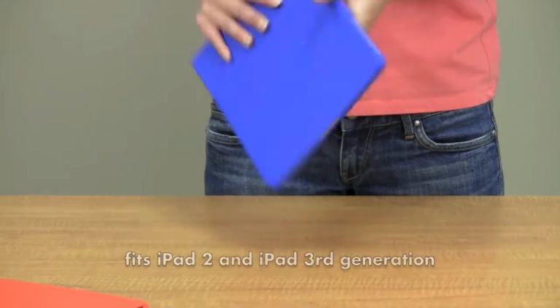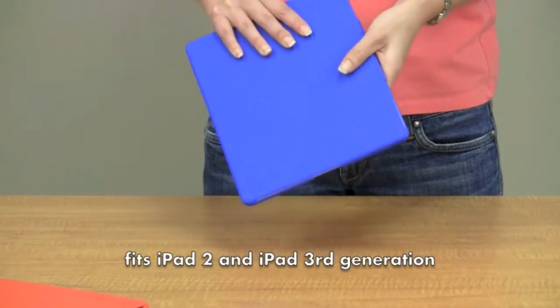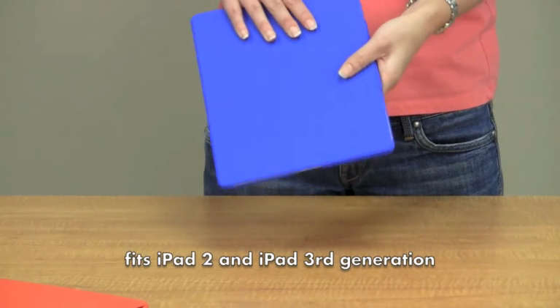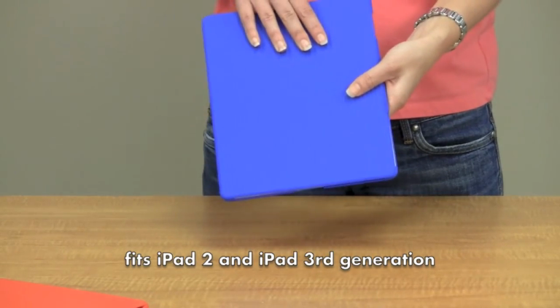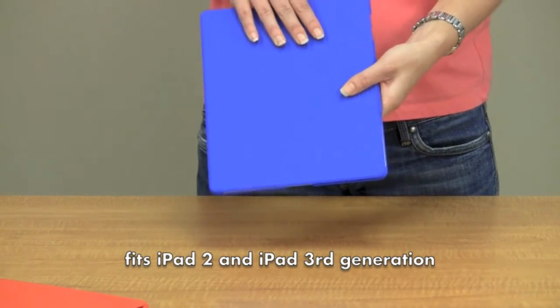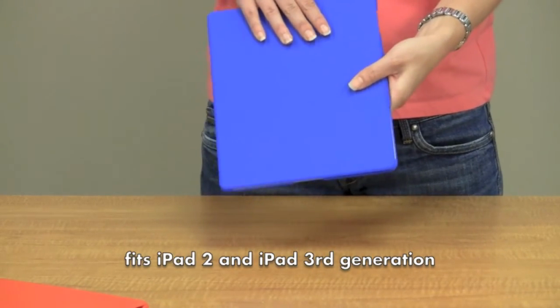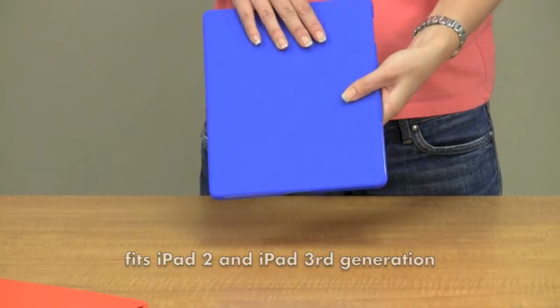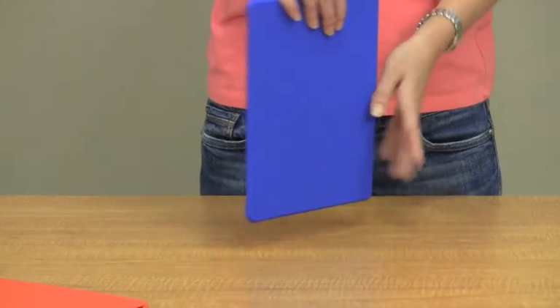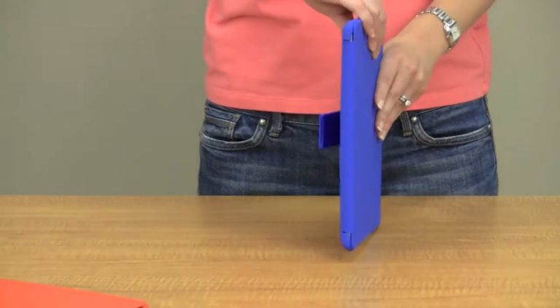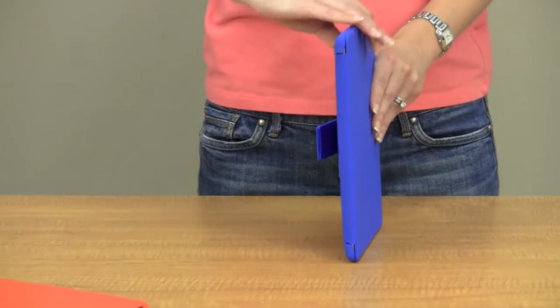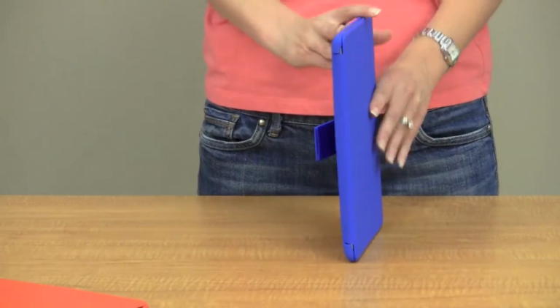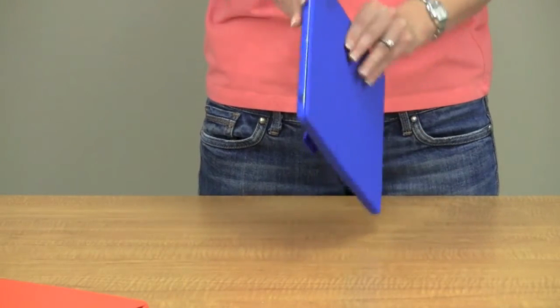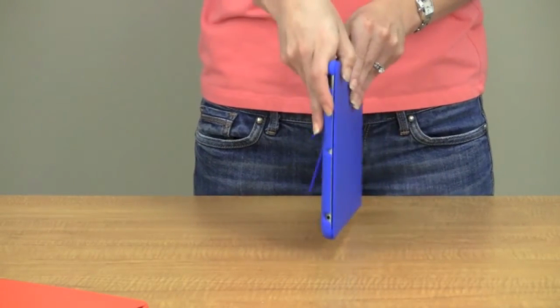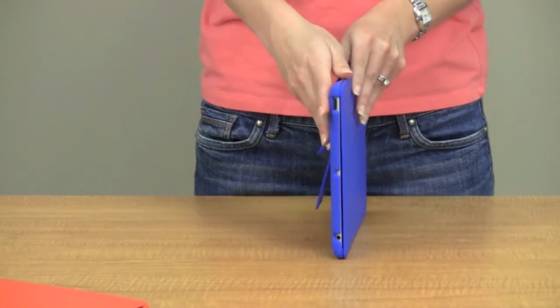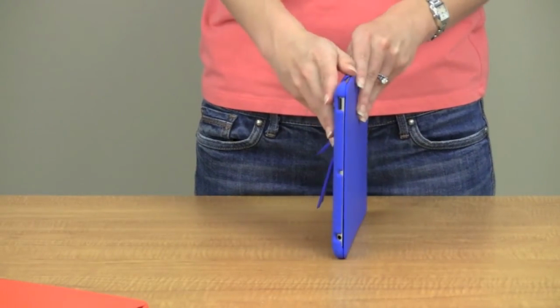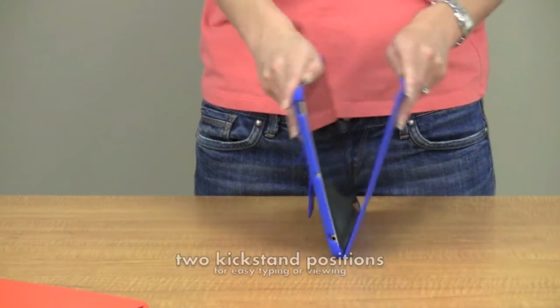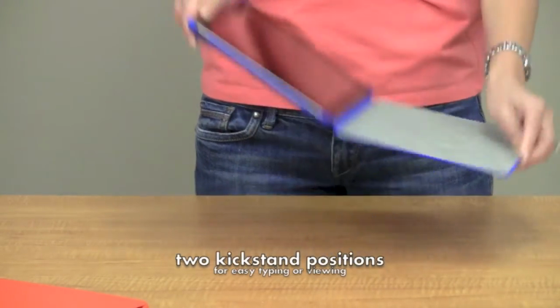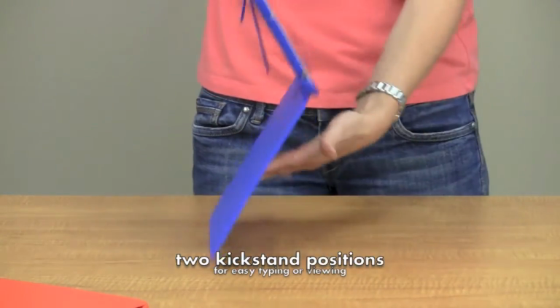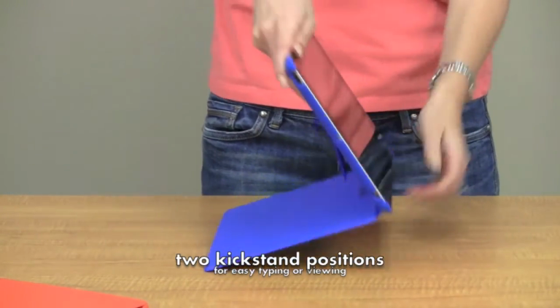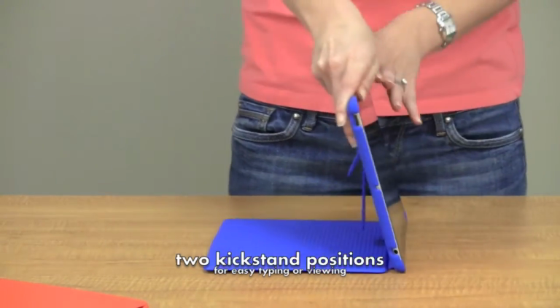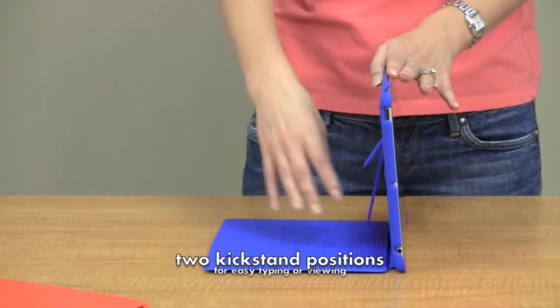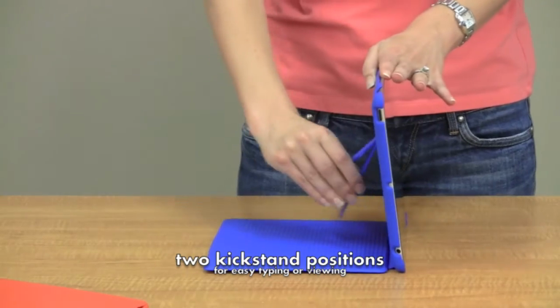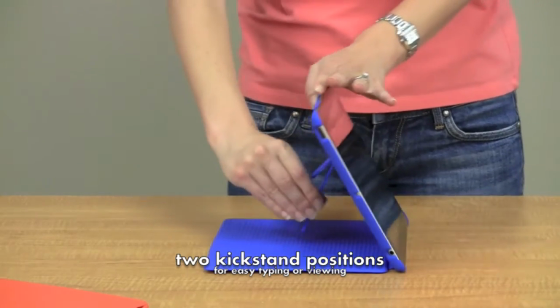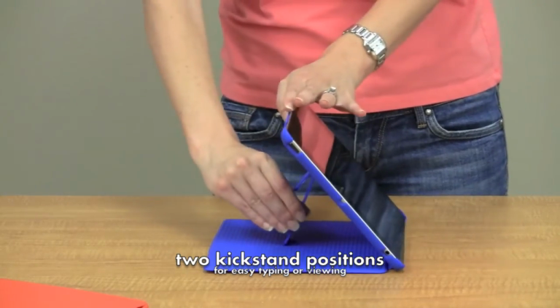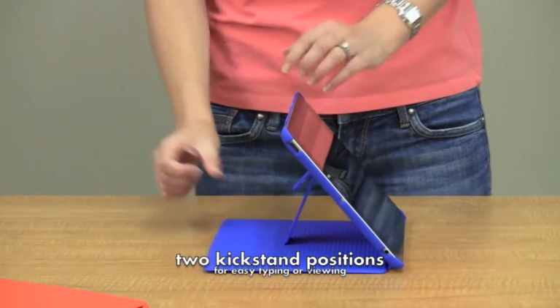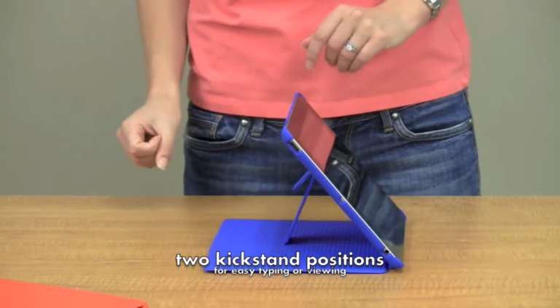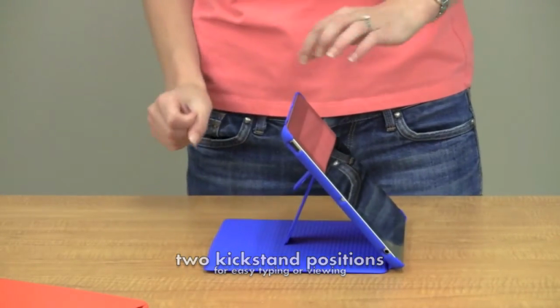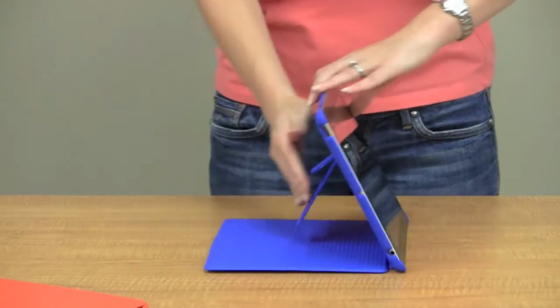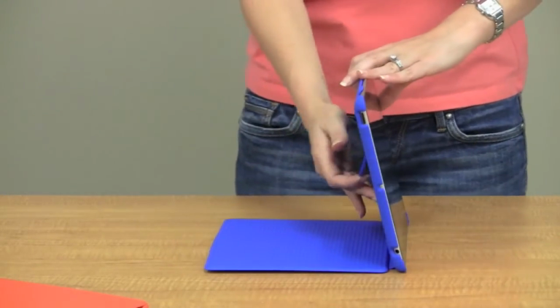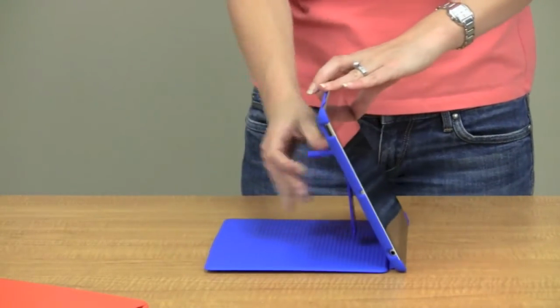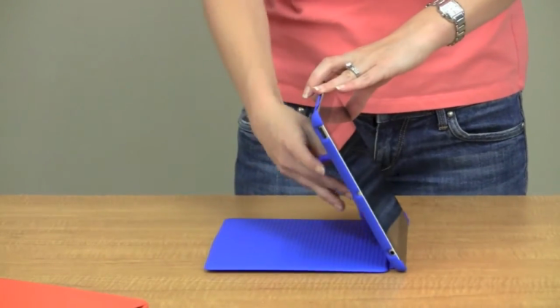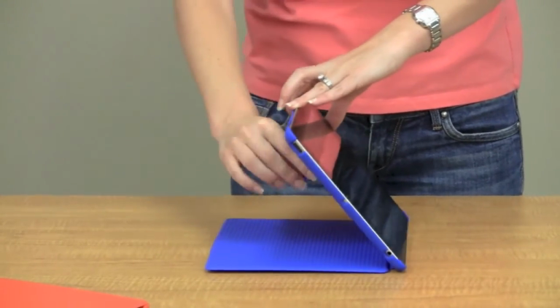The Grip fits both iPad 2 and 3. There are two viewing angles with the Grip: there is the reading angle with the kickstand, and then there's also the typing angle.